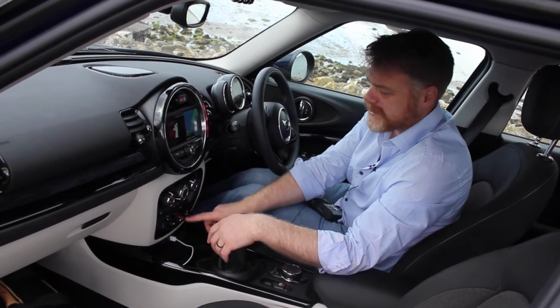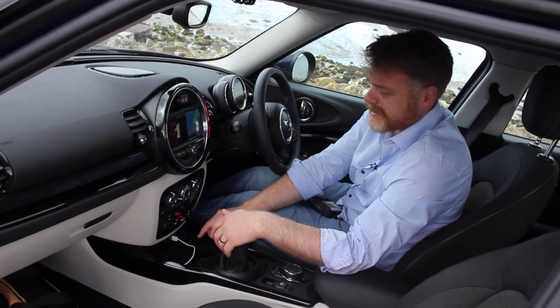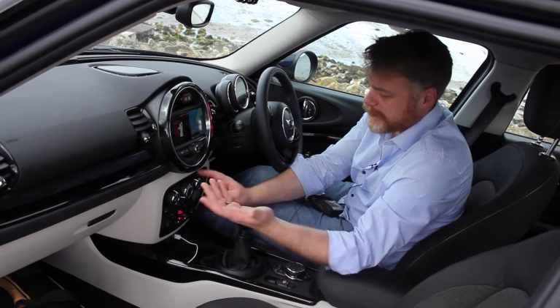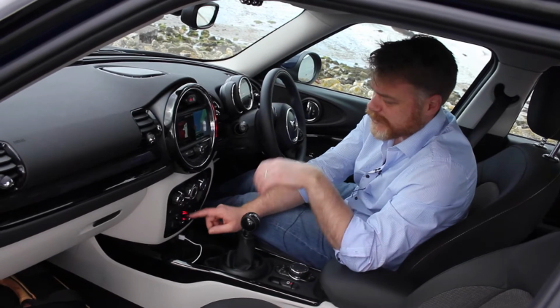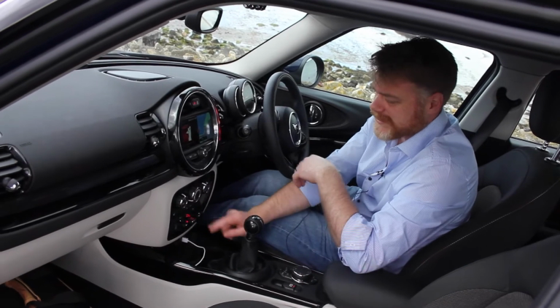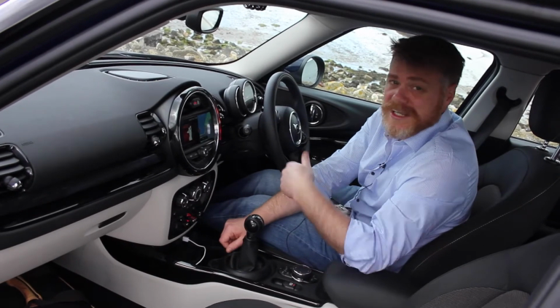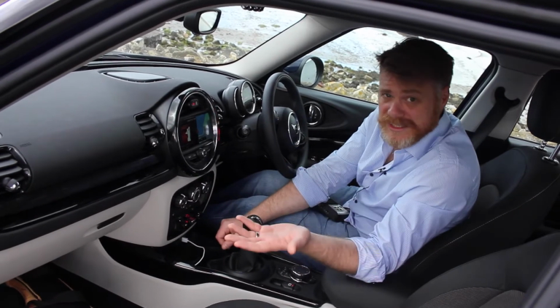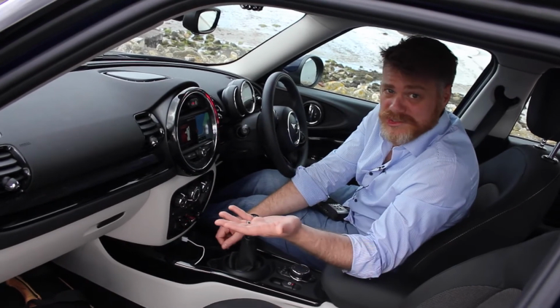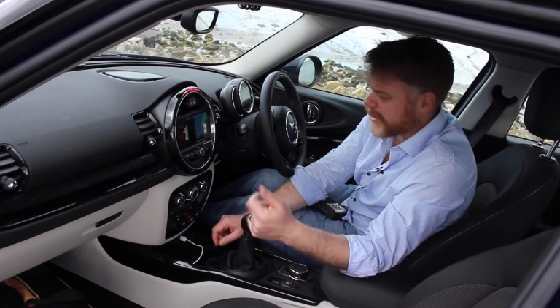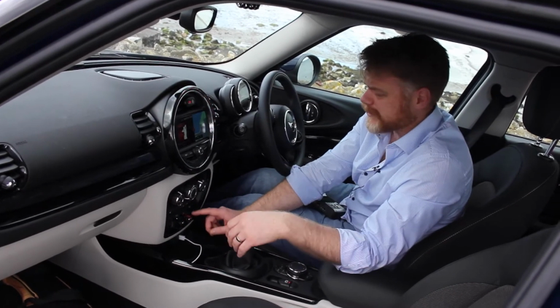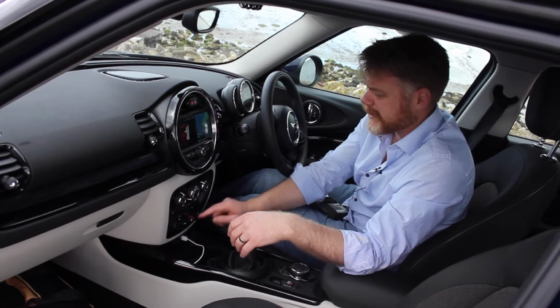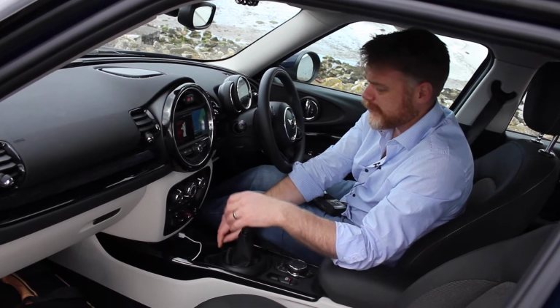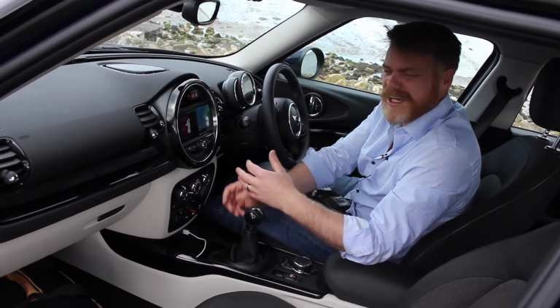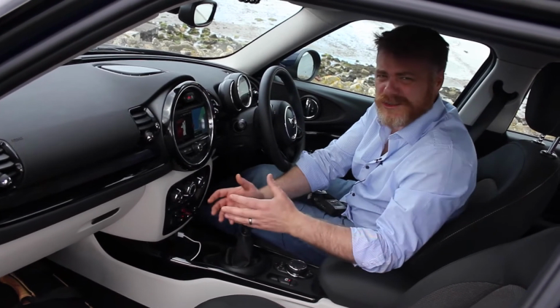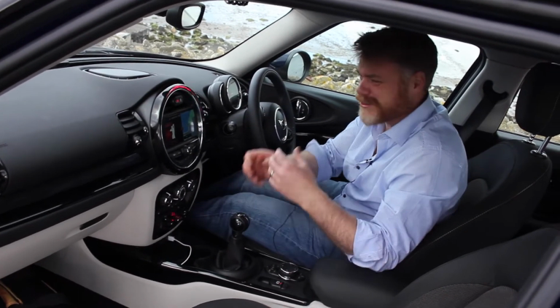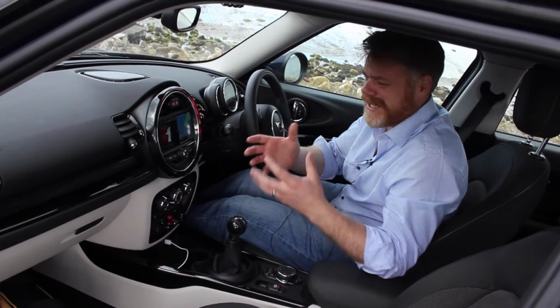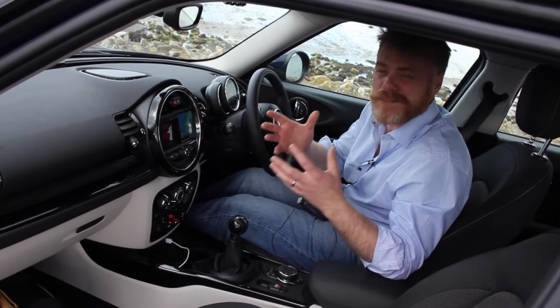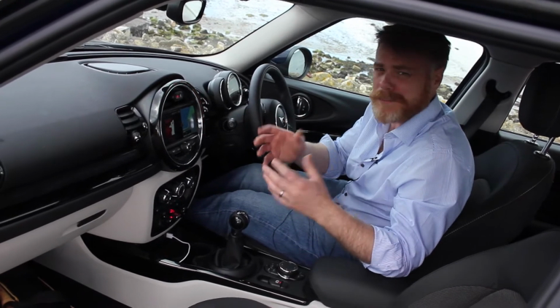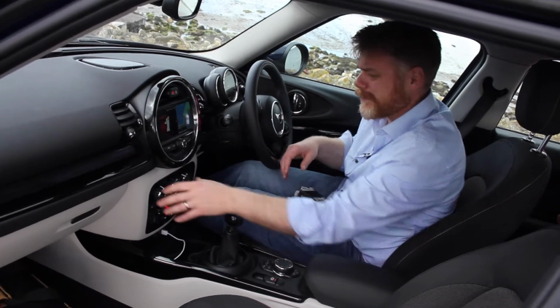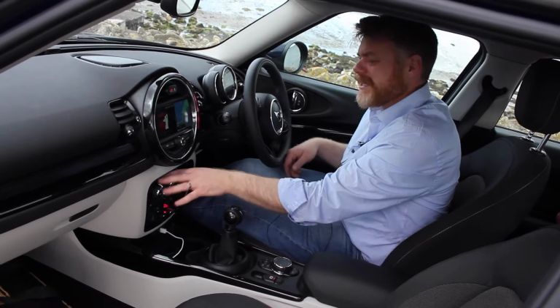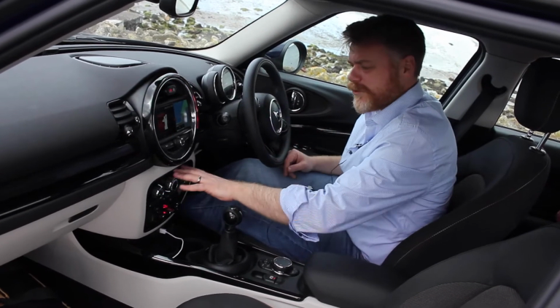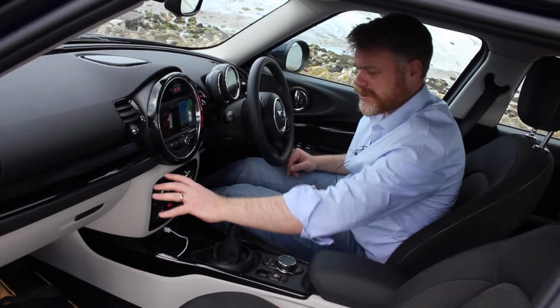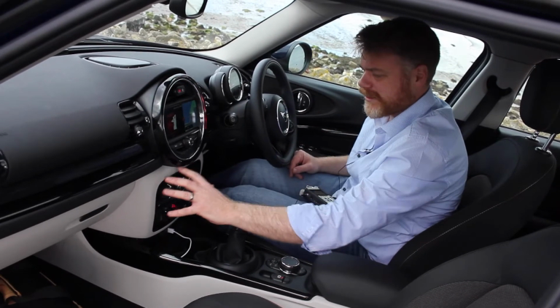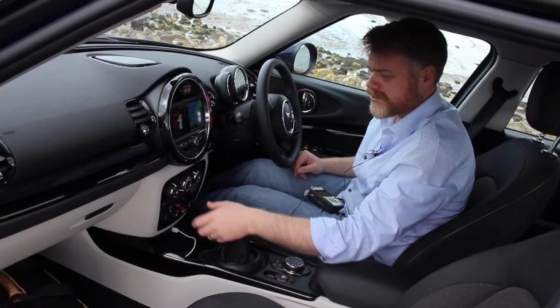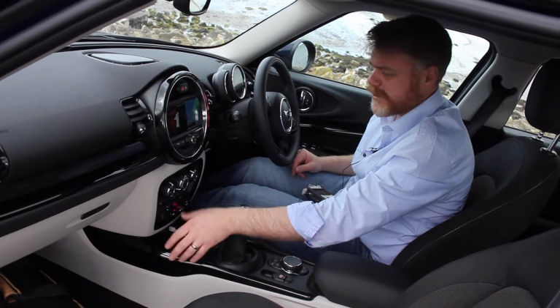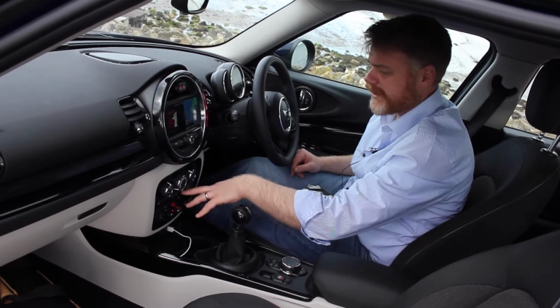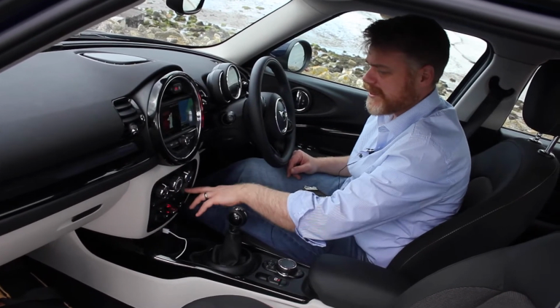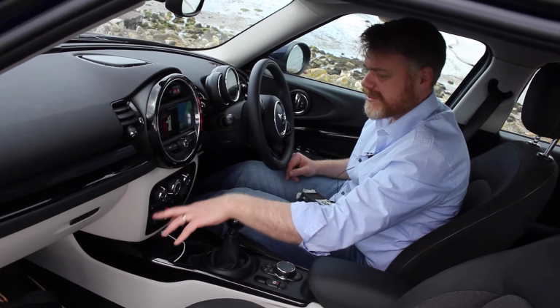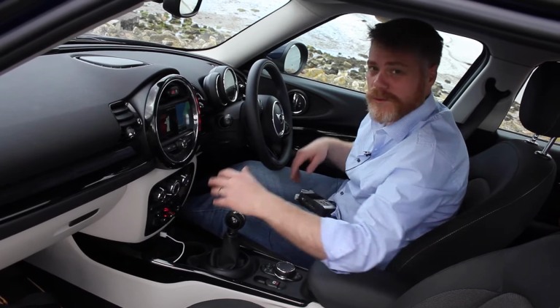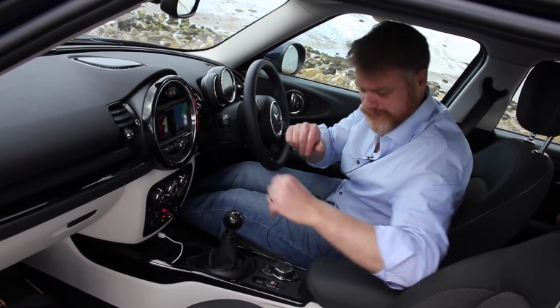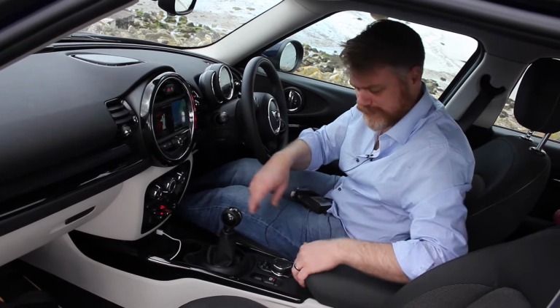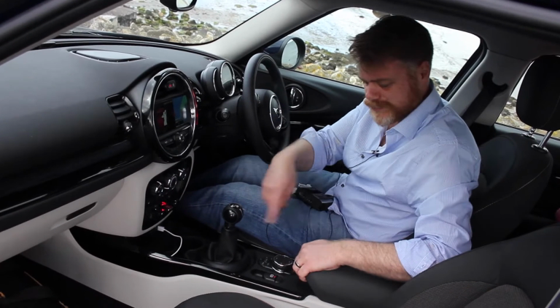This is the start-stop button — press it and the engine starts. It just looks cool; it's like being in a proper cockpit. Then of course you've got your air conditioning controls, AC, seat warmers, and stuff like that as well.